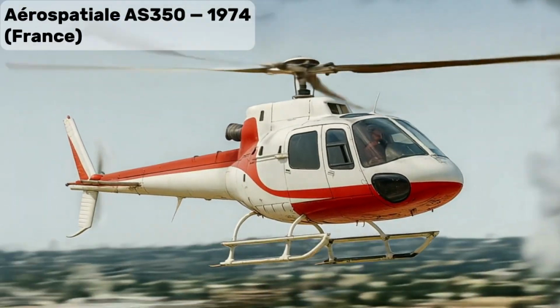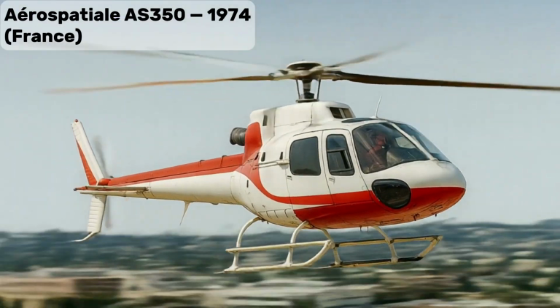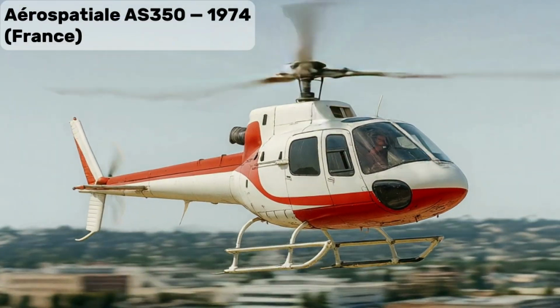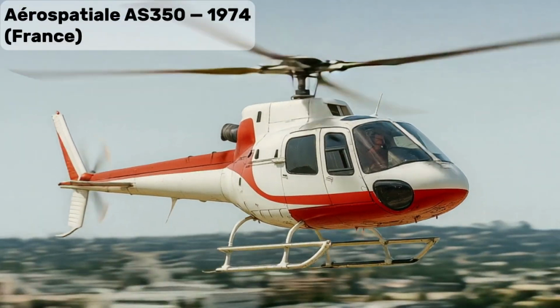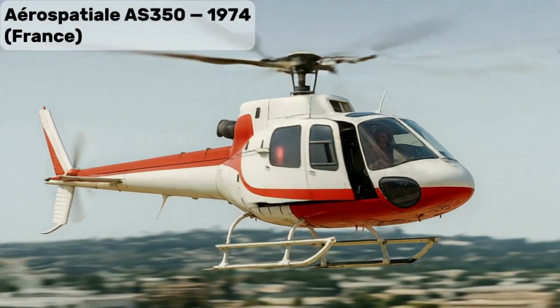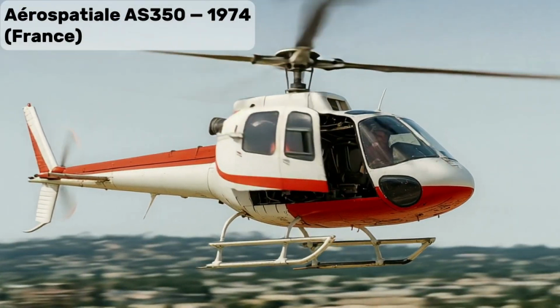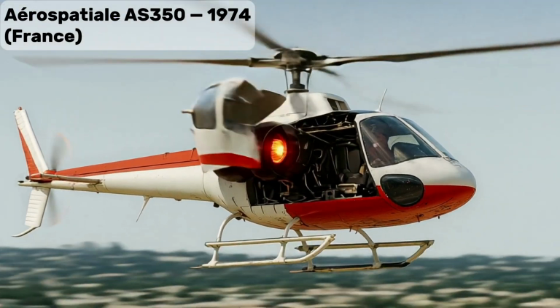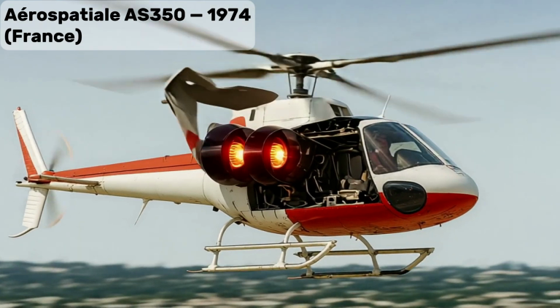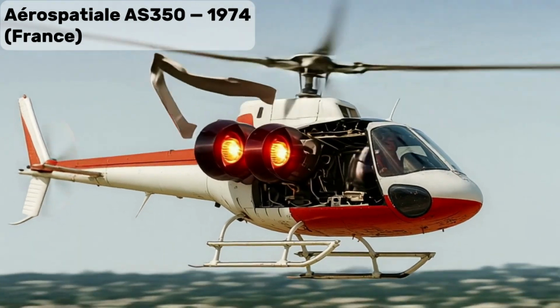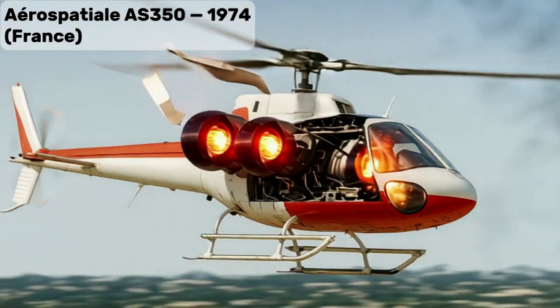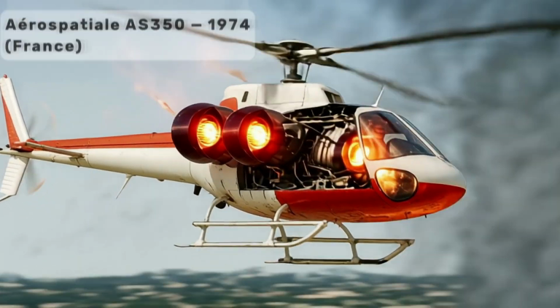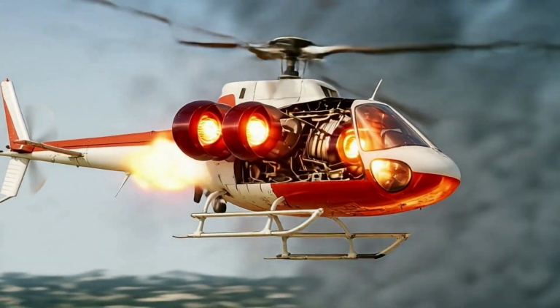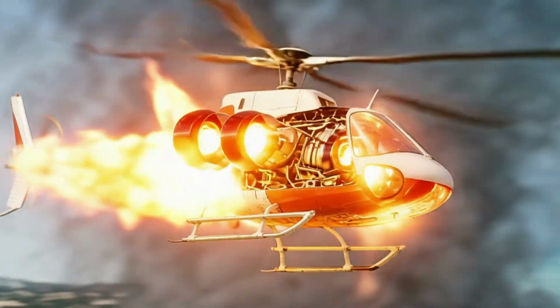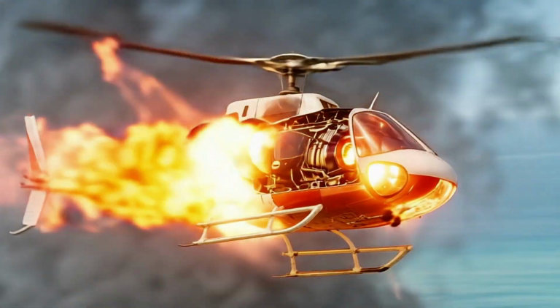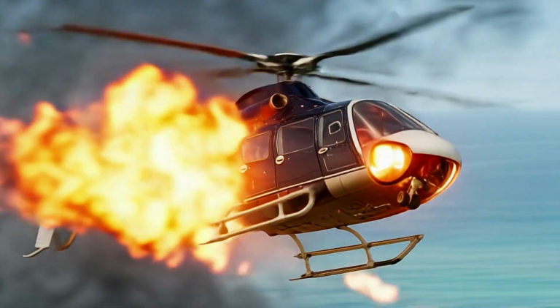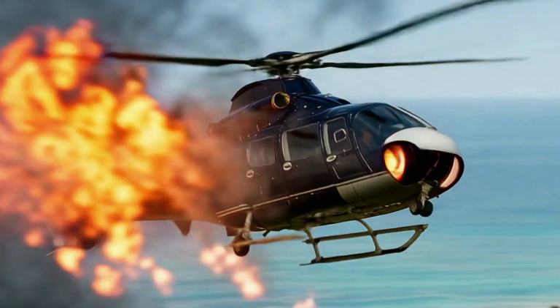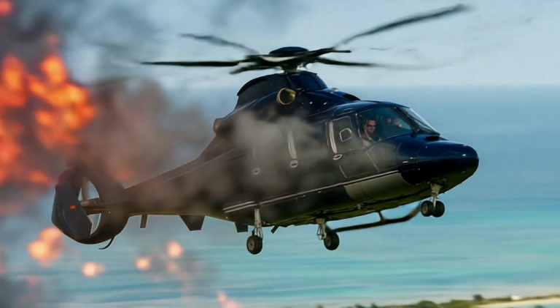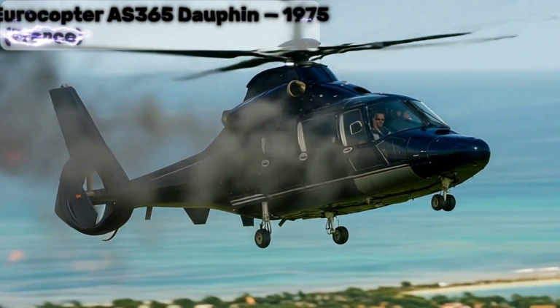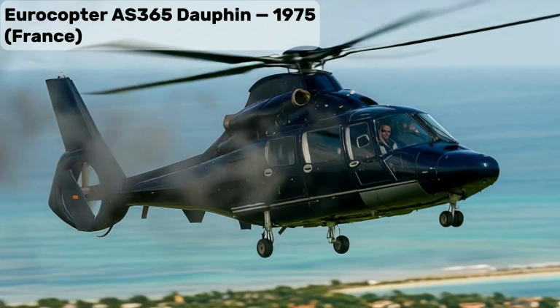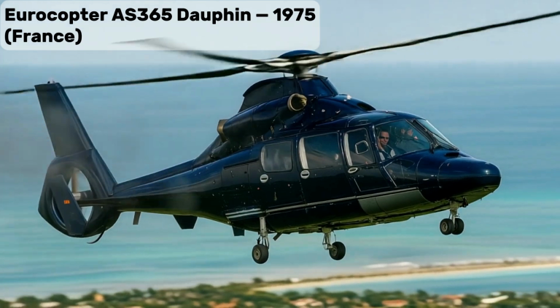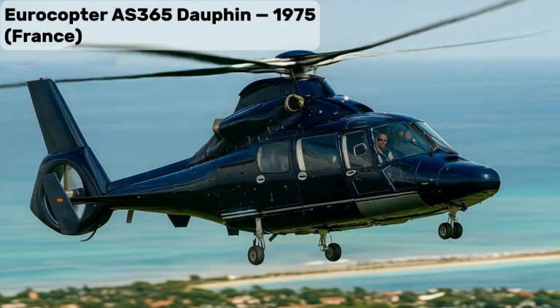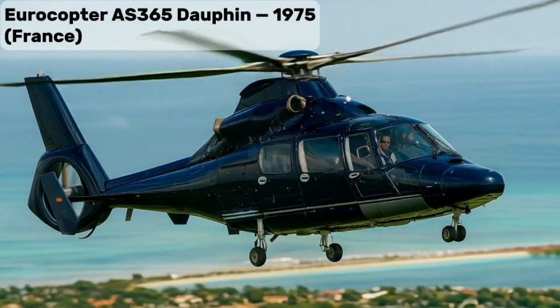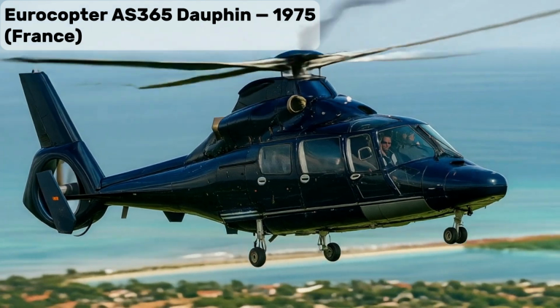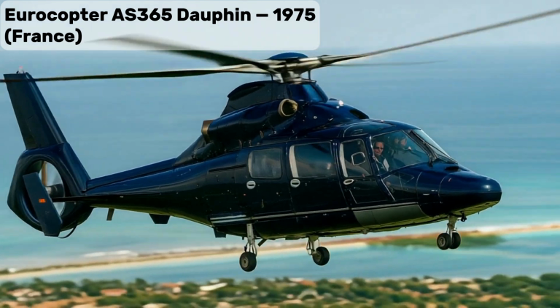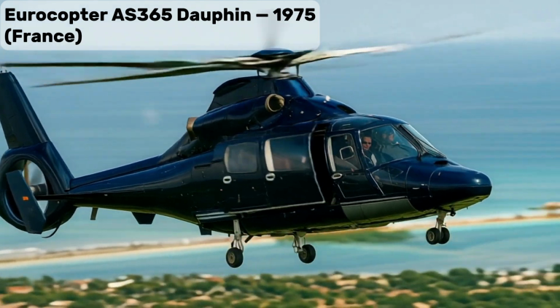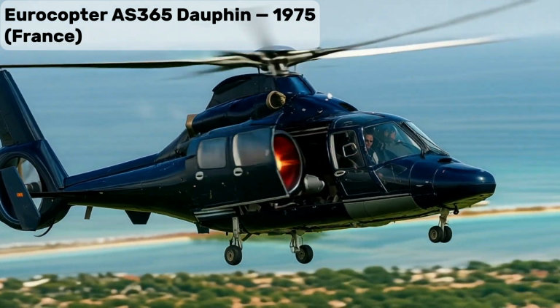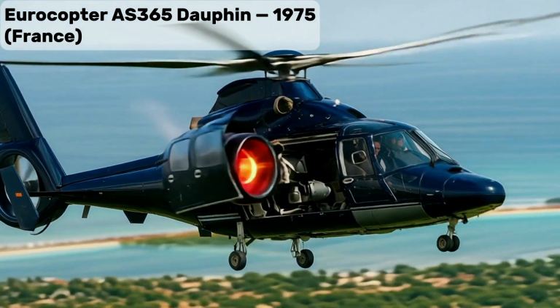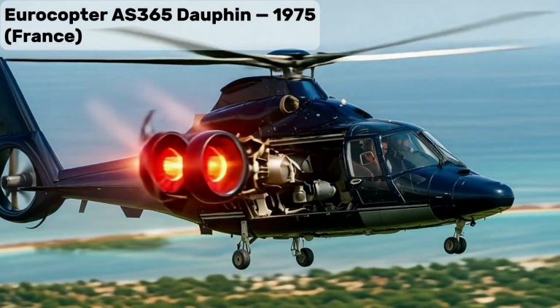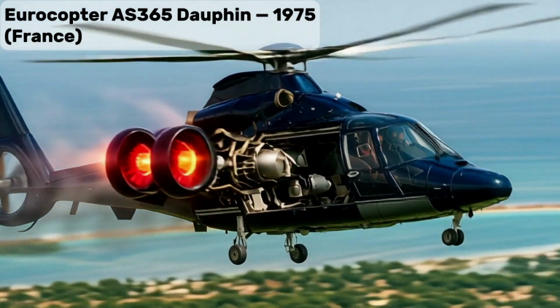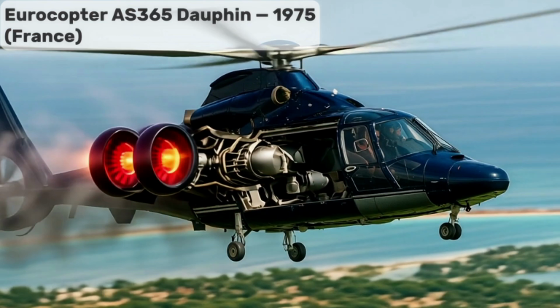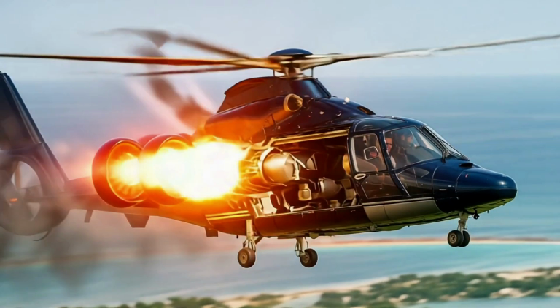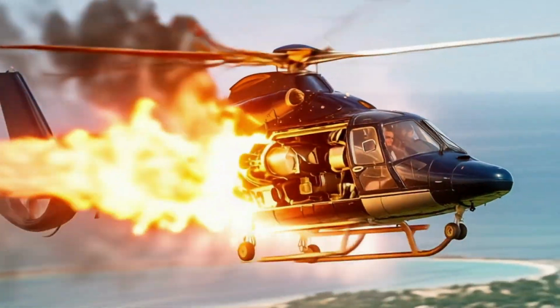Aerospatiale AS350, versatile light helicopter known for high-altitude performance. Eurocopter AS365 Dauphin, medium helicopter used for offshore, EMS, and executive transport.